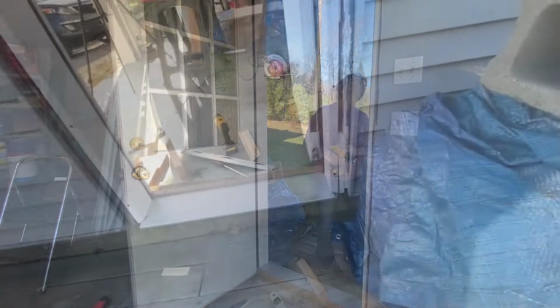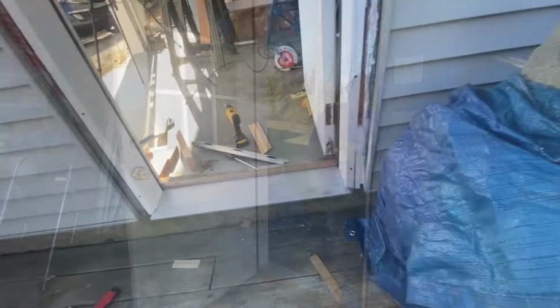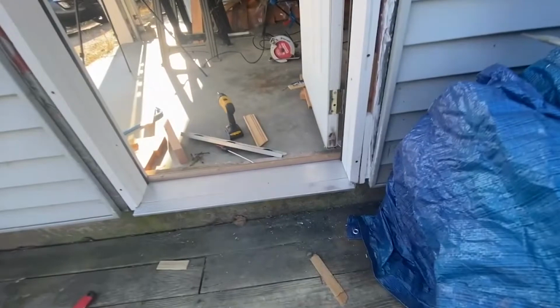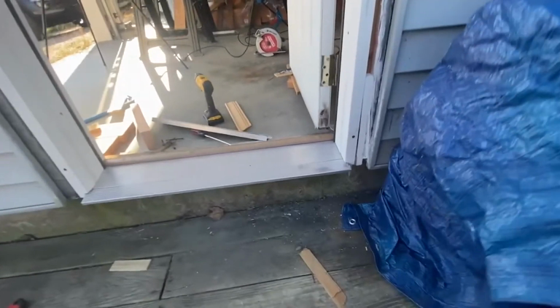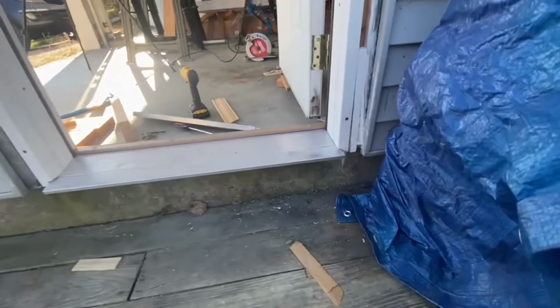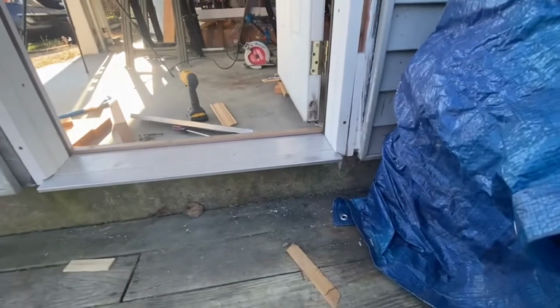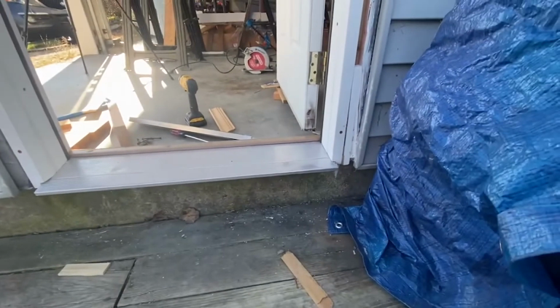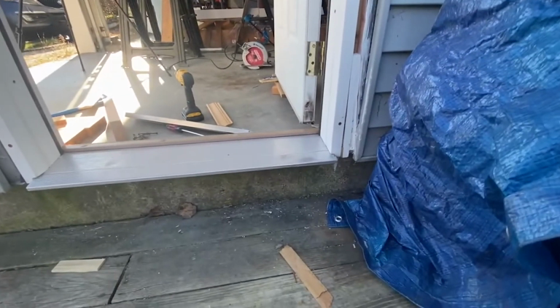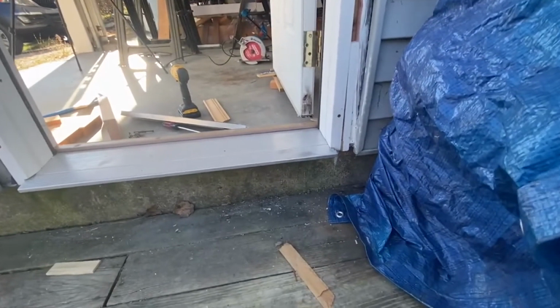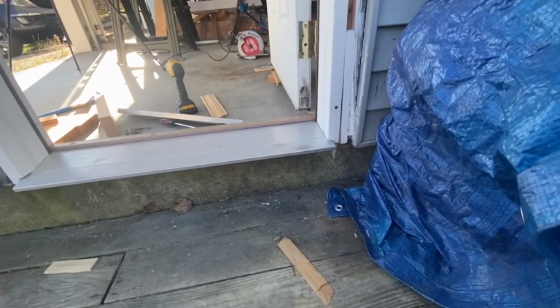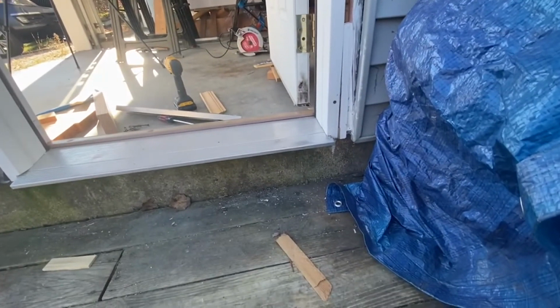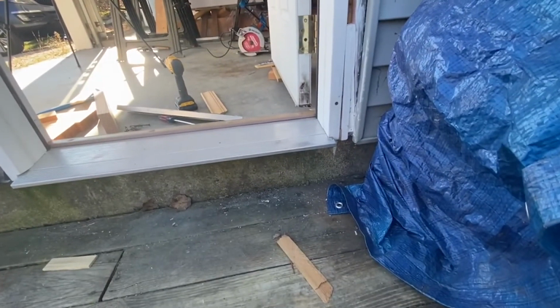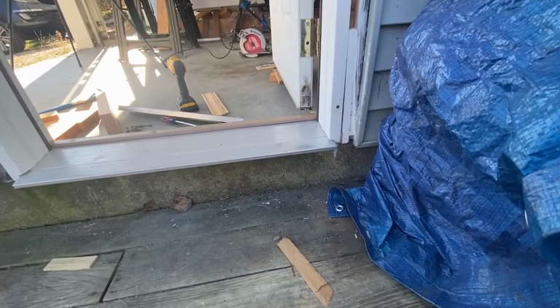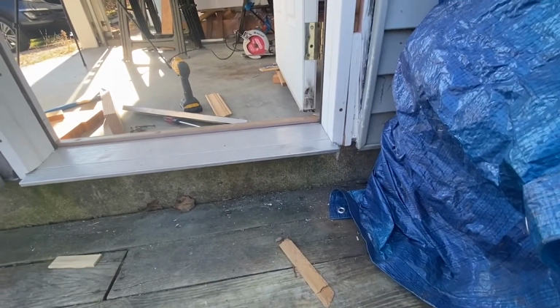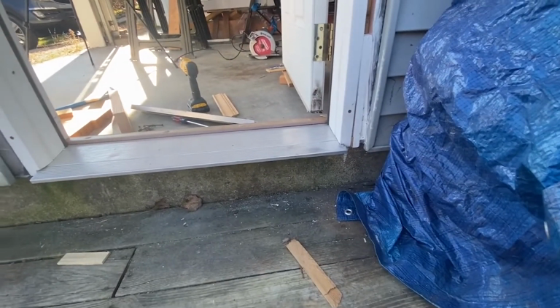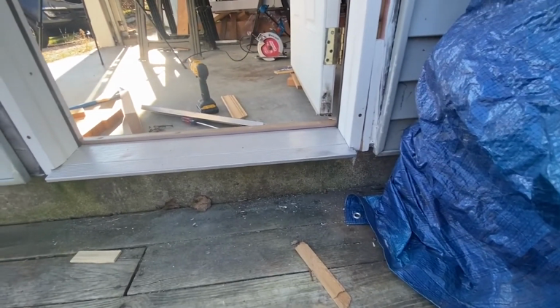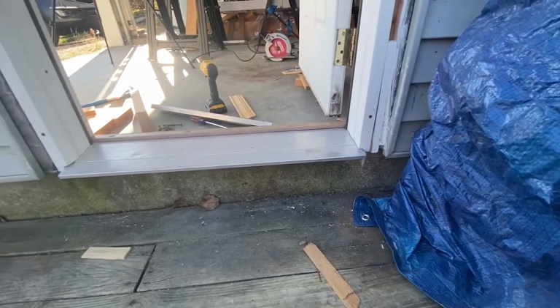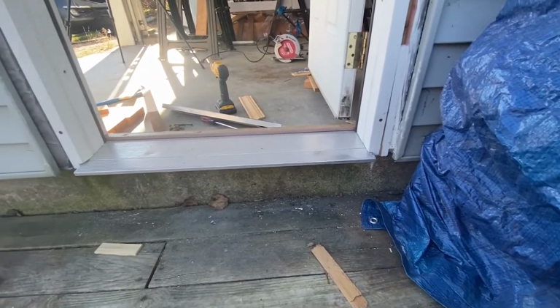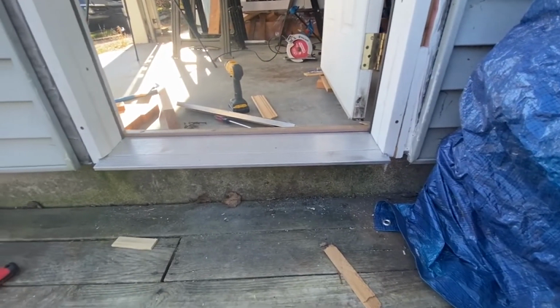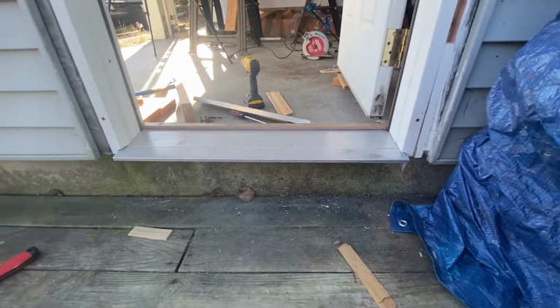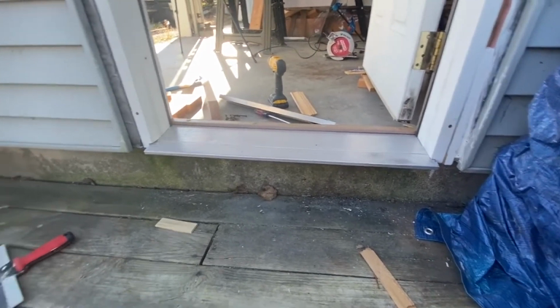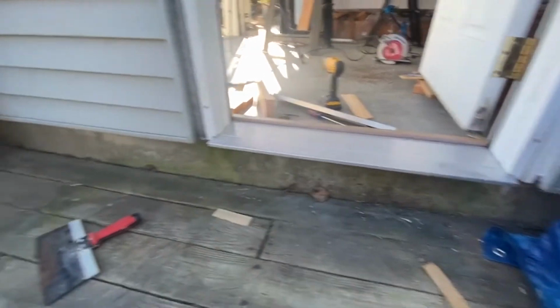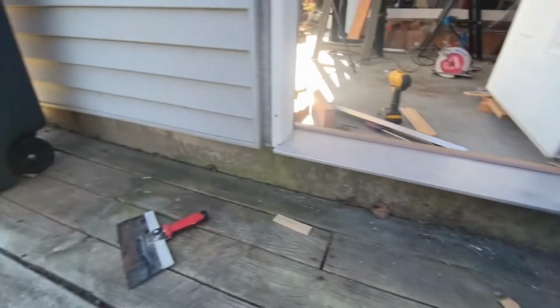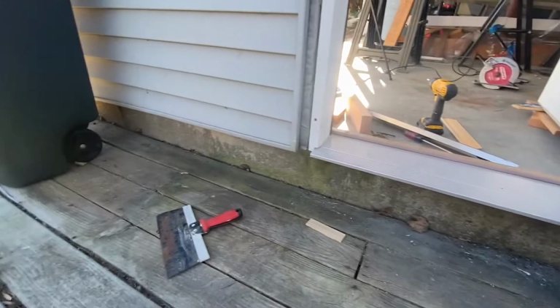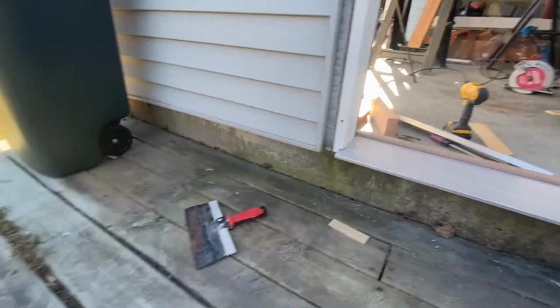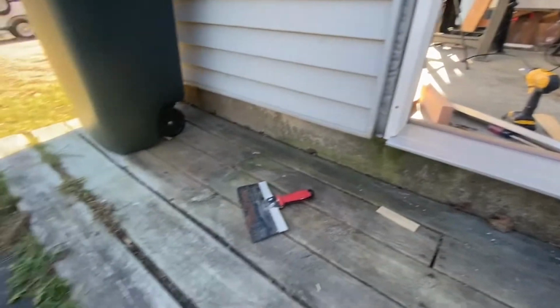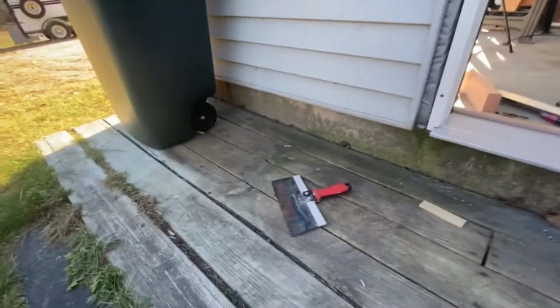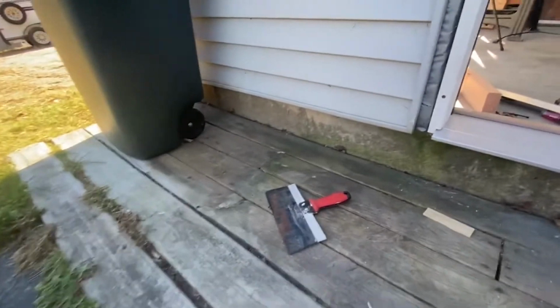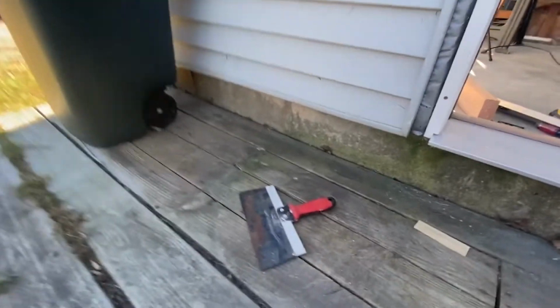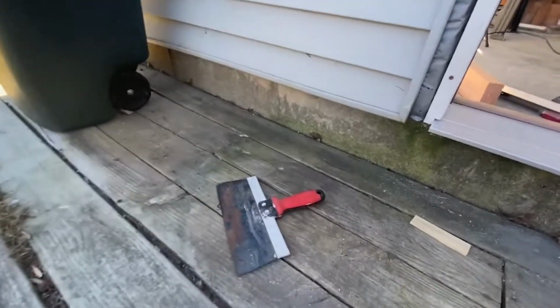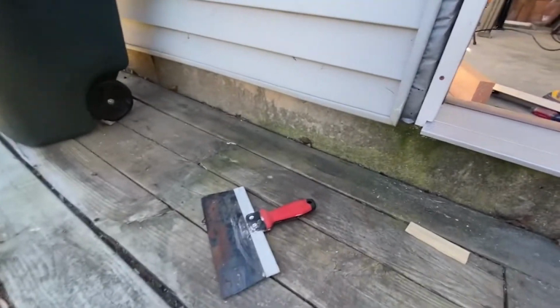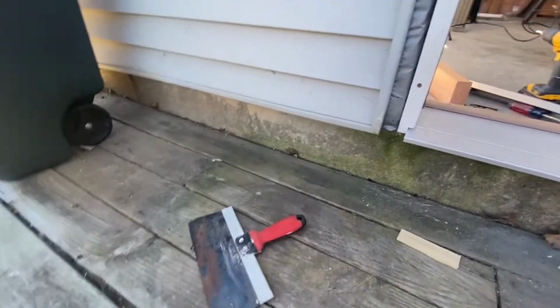What I'm really happy about is covering up that mouse hole and getting rid of all the wood rot.